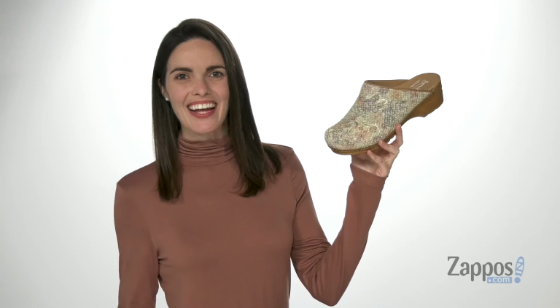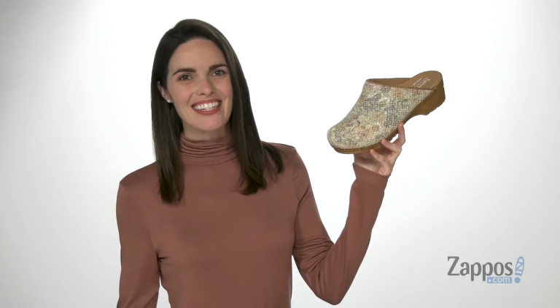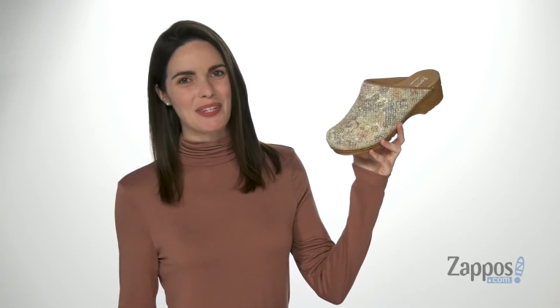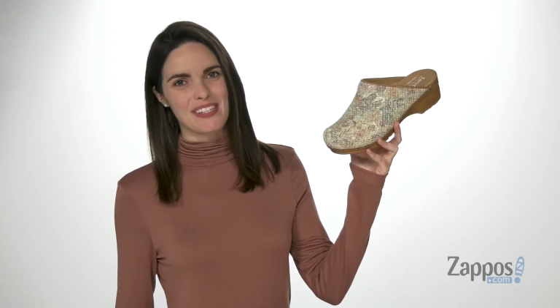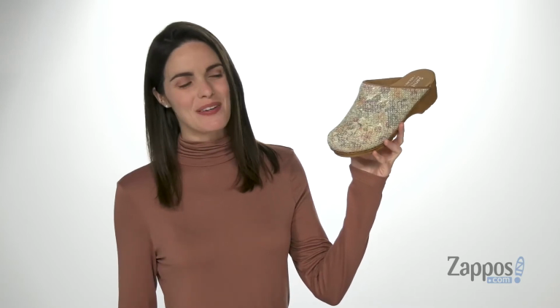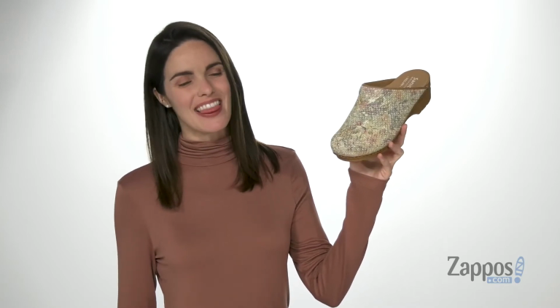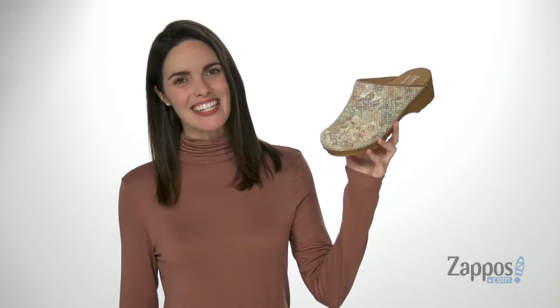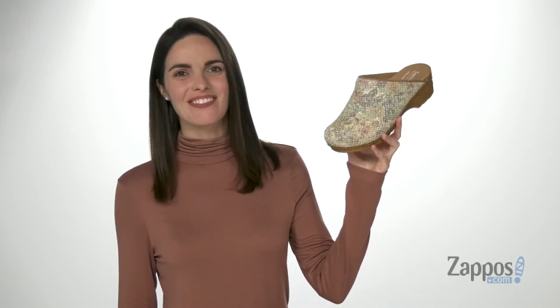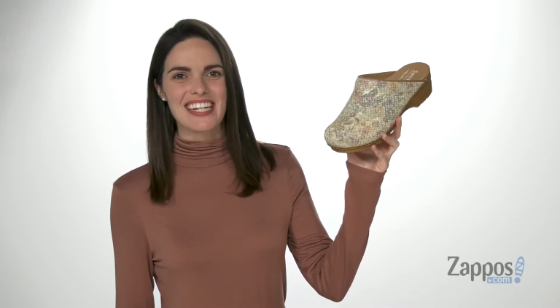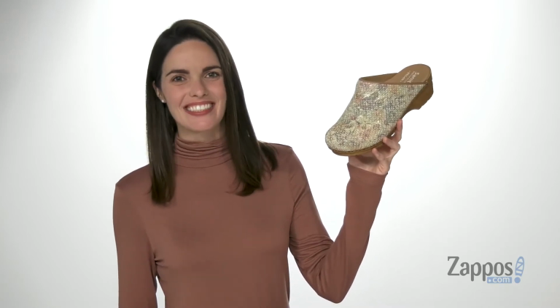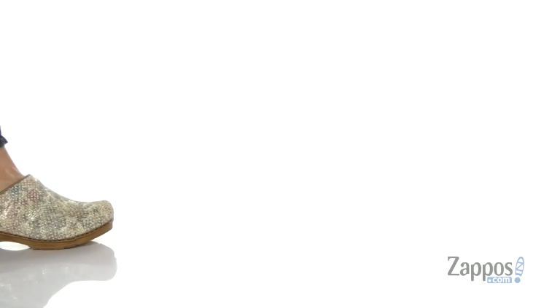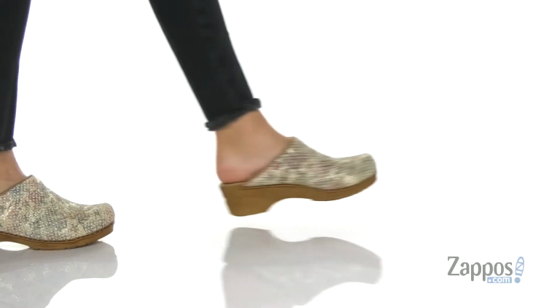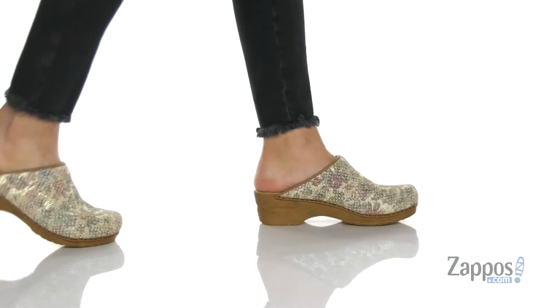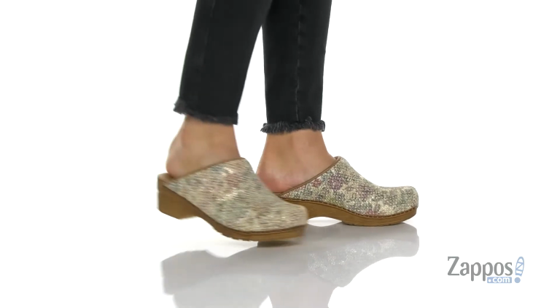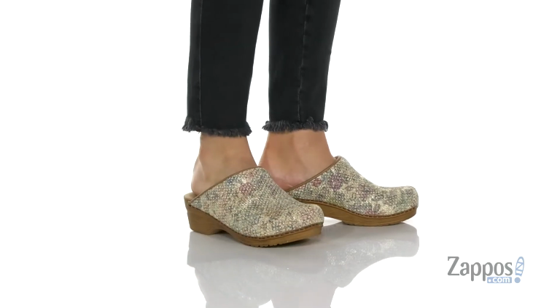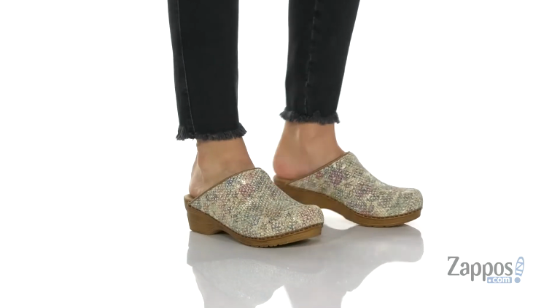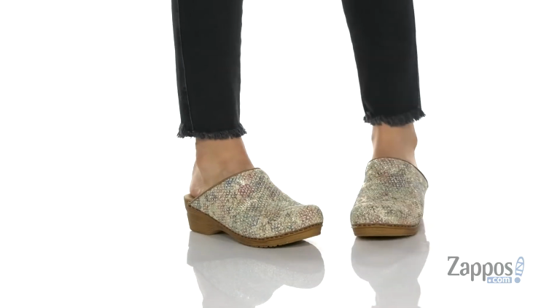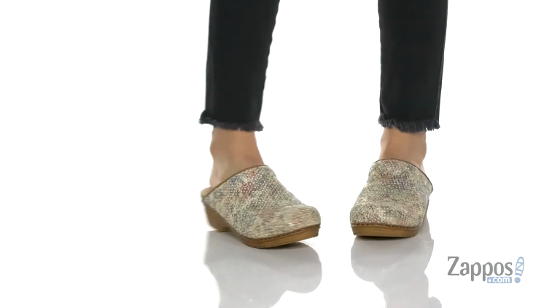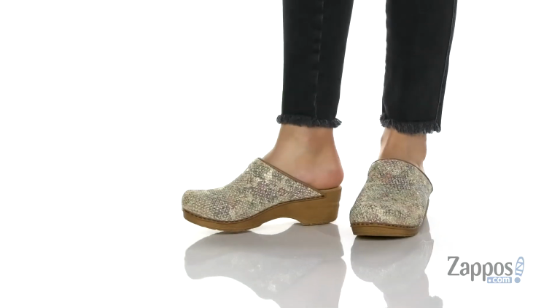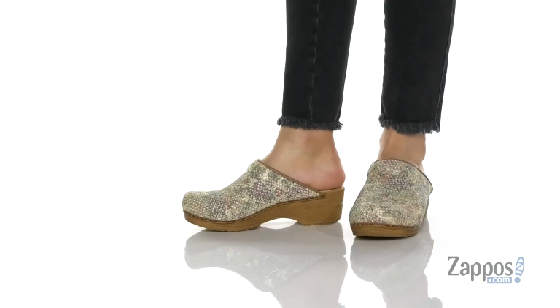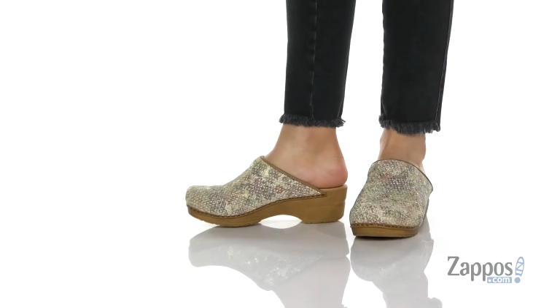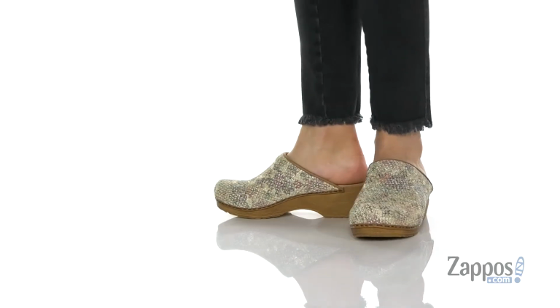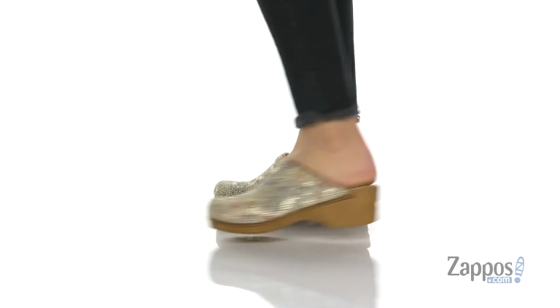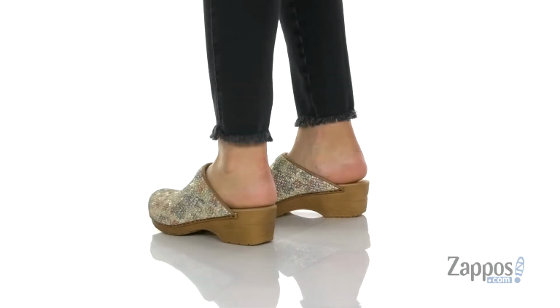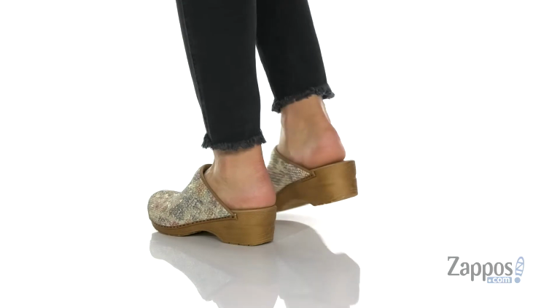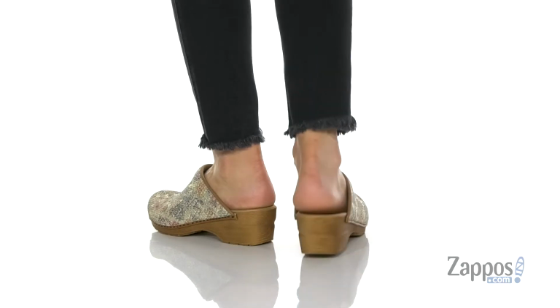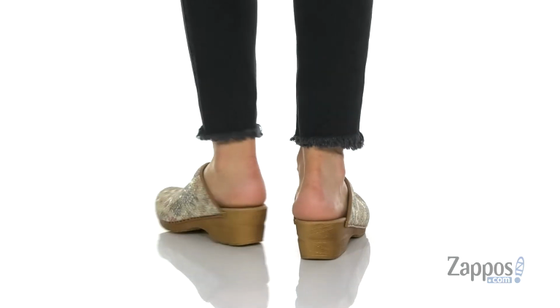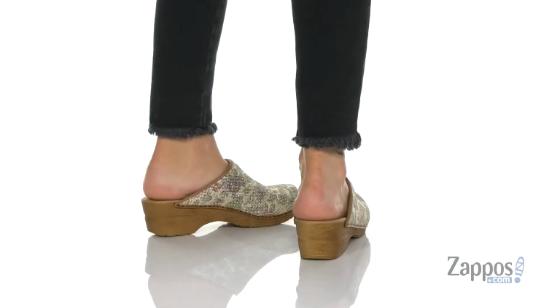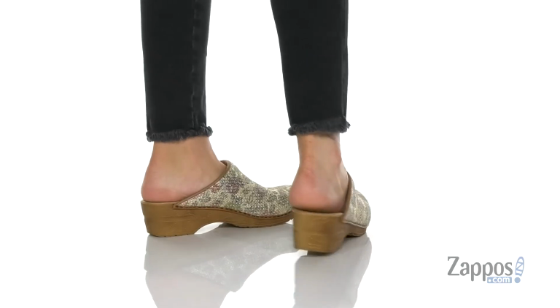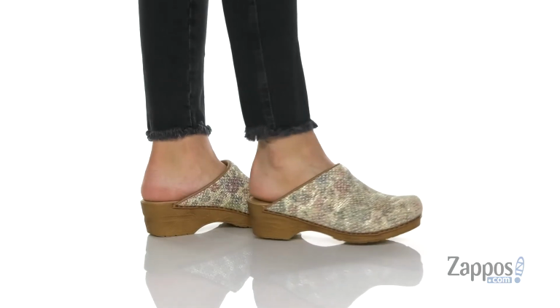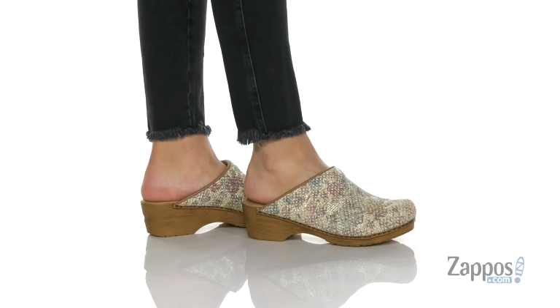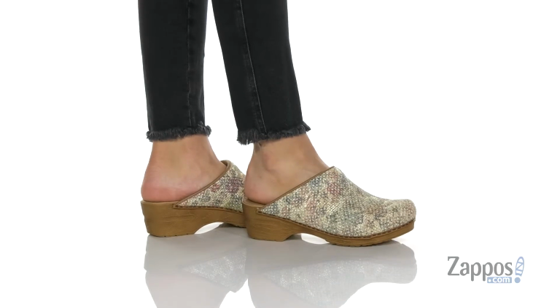Hey guys, I'm Zoe from Zappos, and this is Stratton from Sunita. This is one of Sunita's vegan designs.